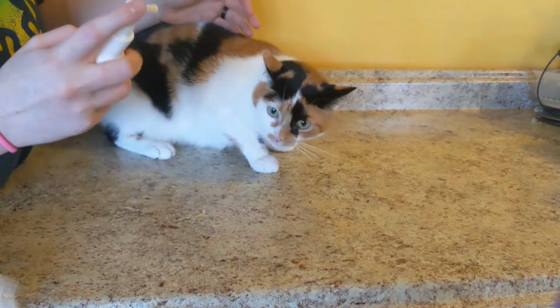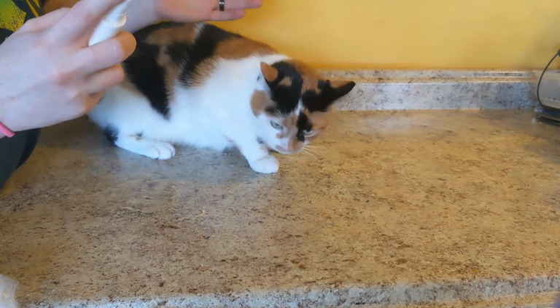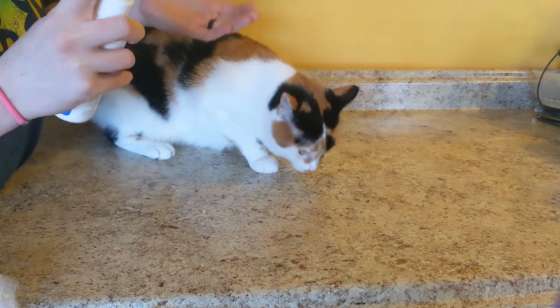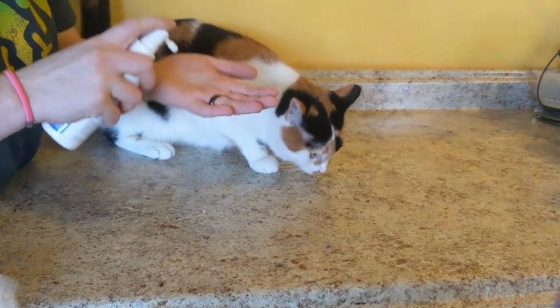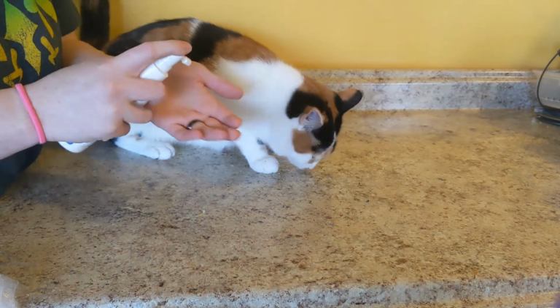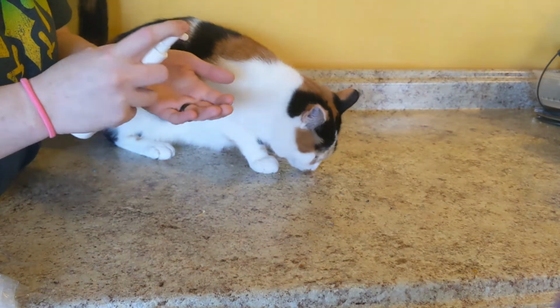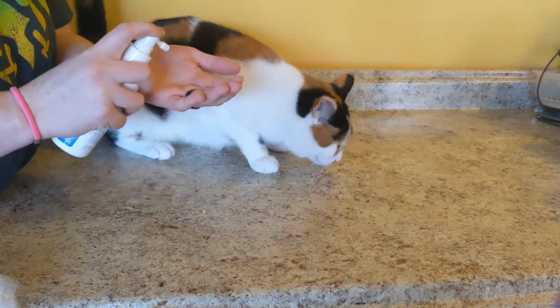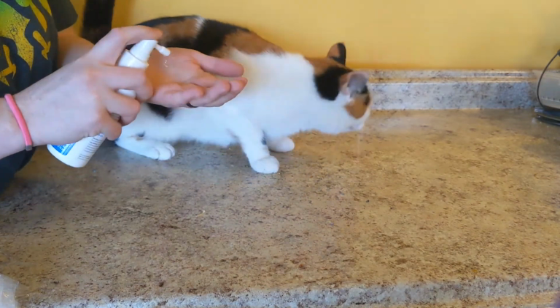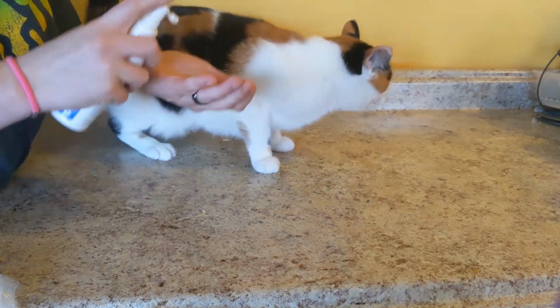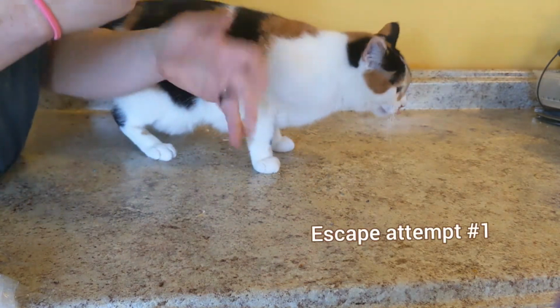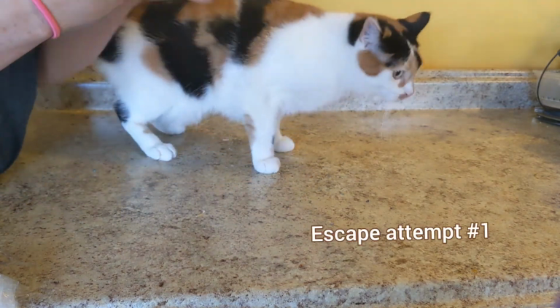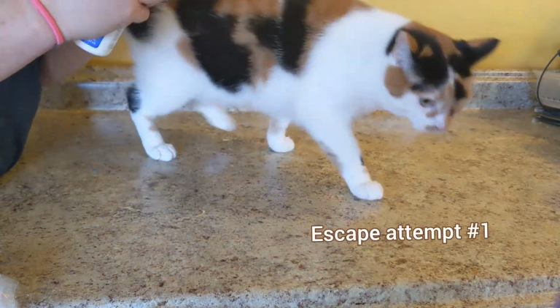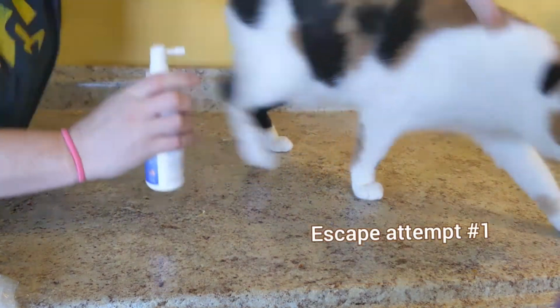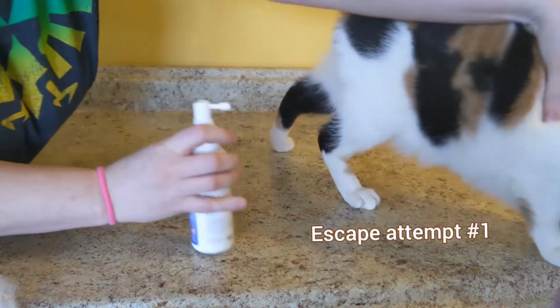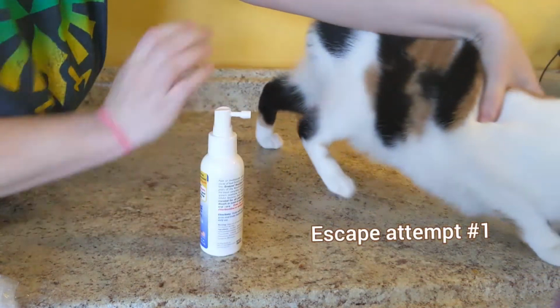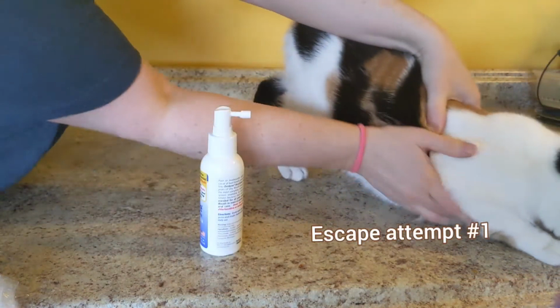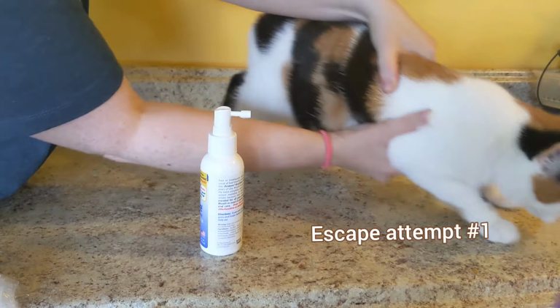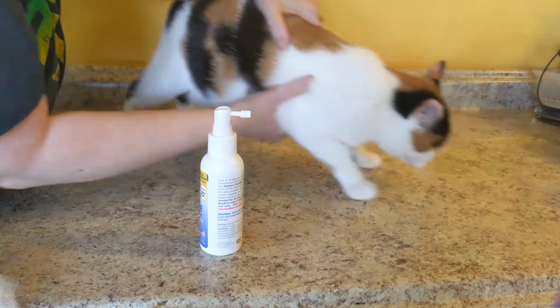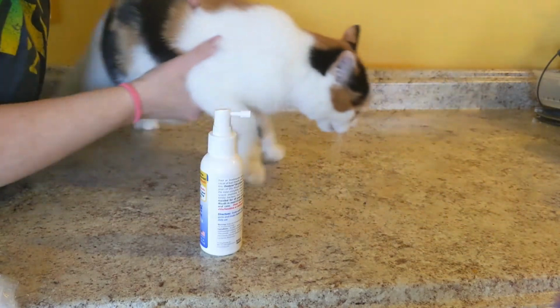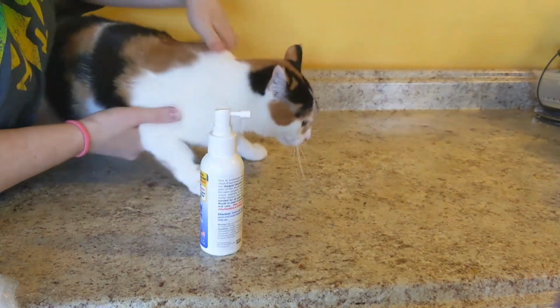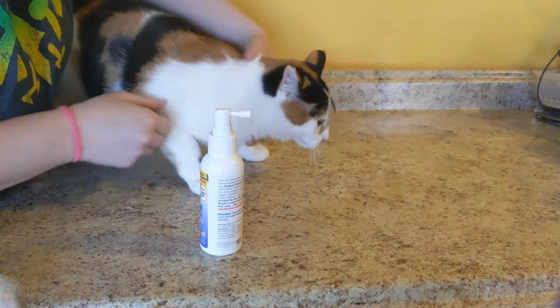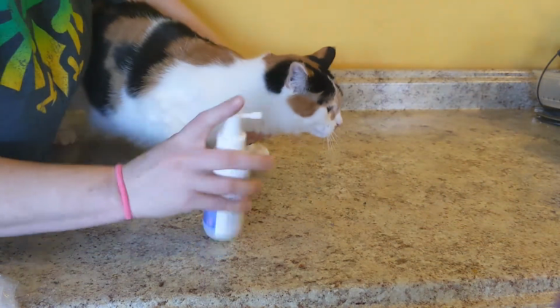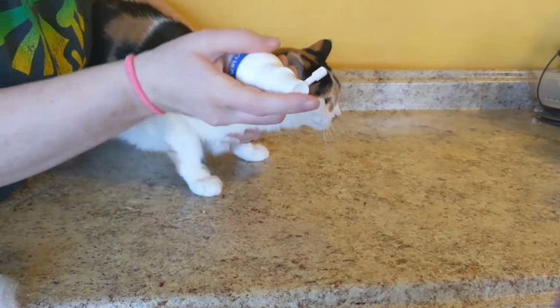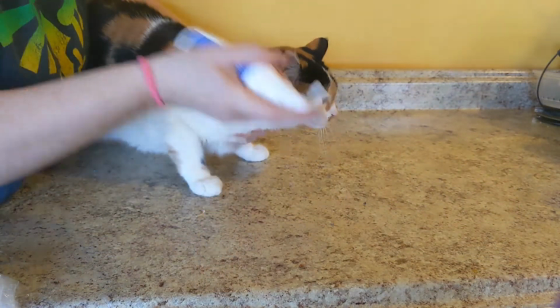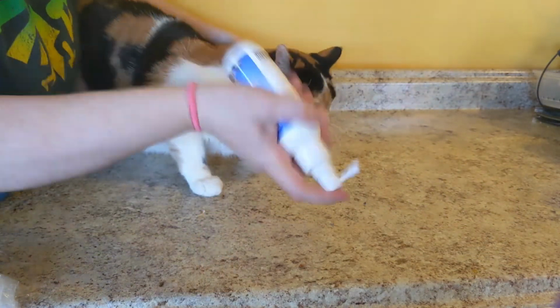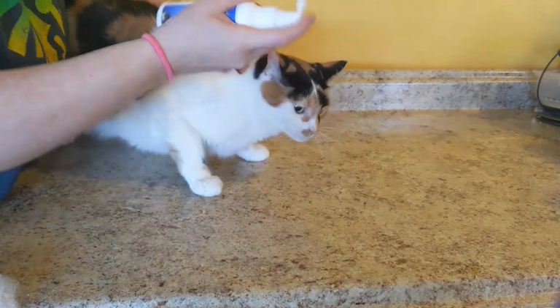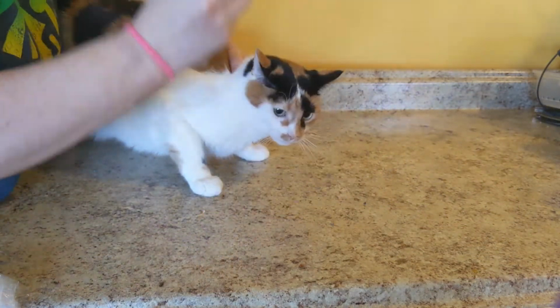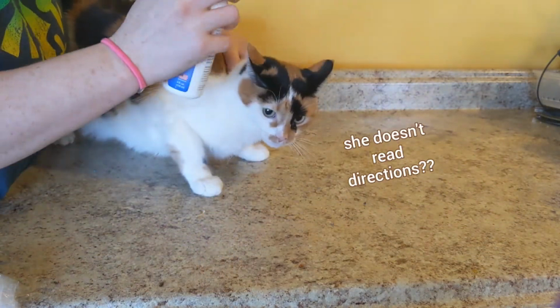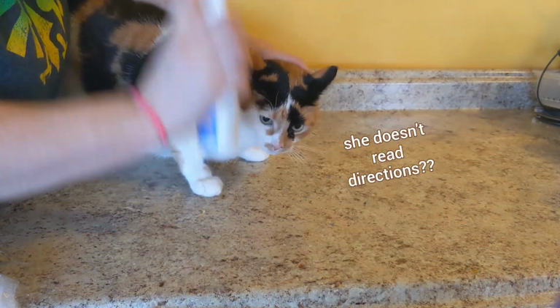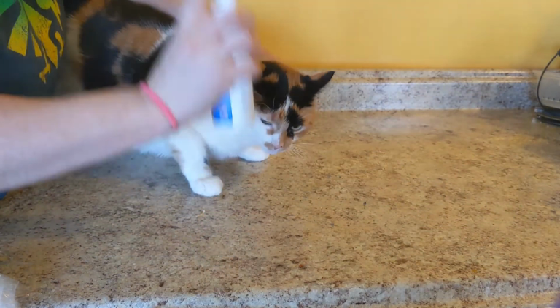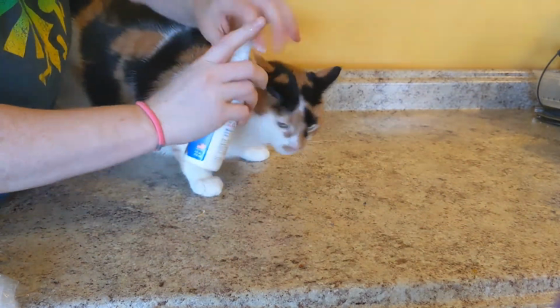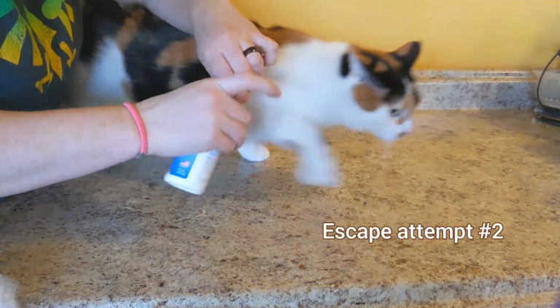I'm just going to see how this comes out first. Oh, it drips. I don't know if that — oh wait, it said shake. Shake first. It's leaking all over the place.